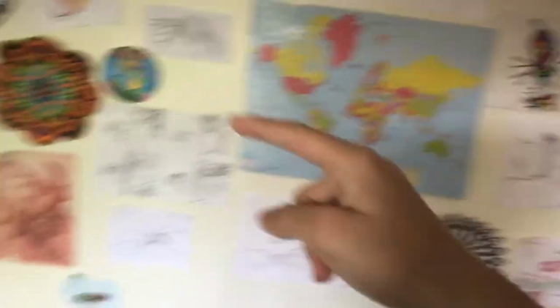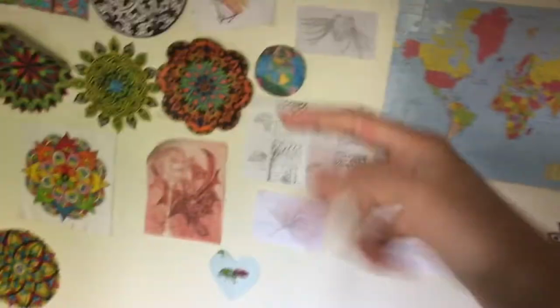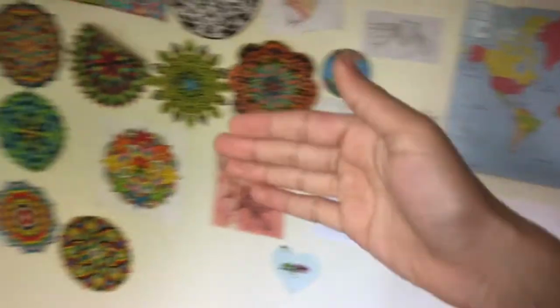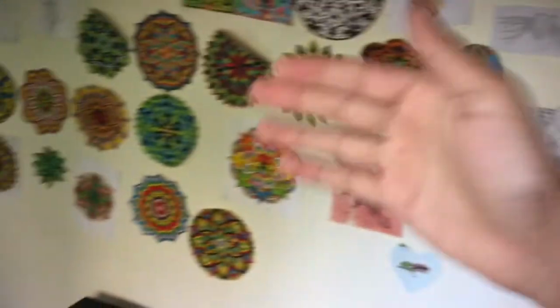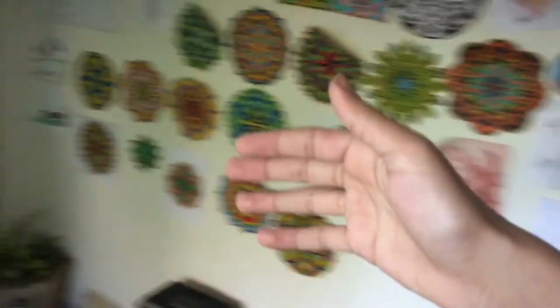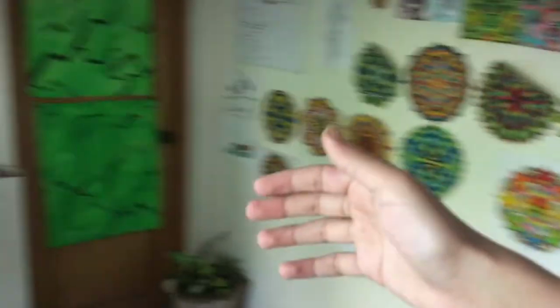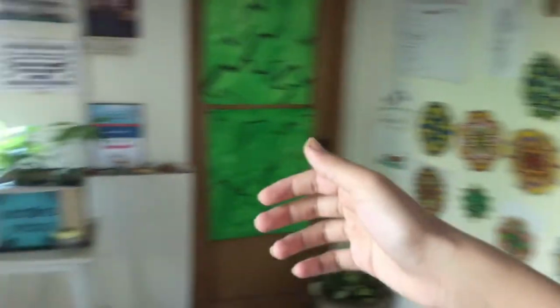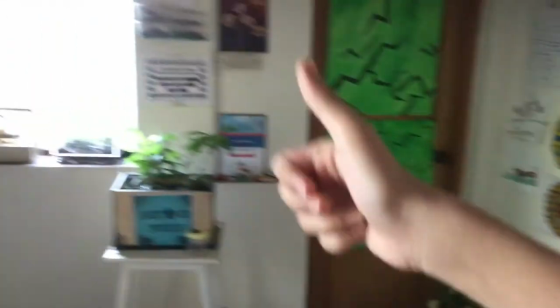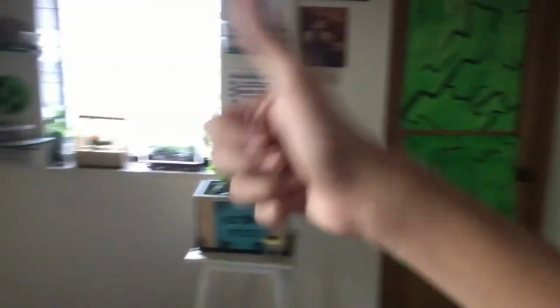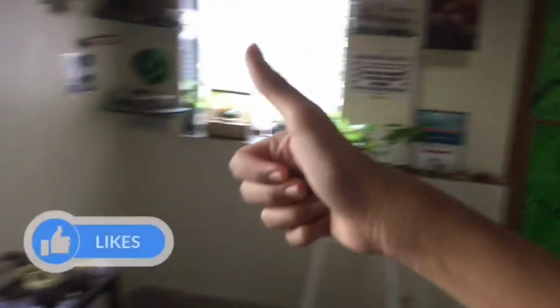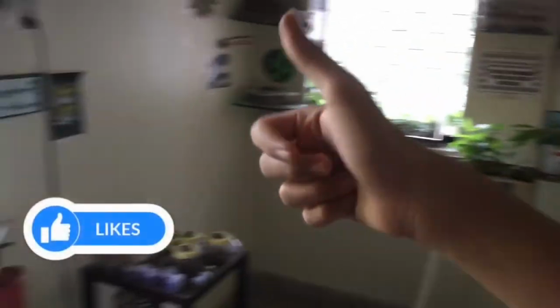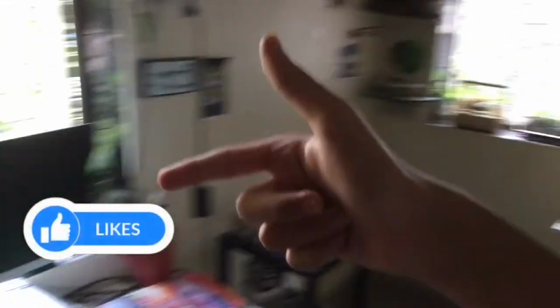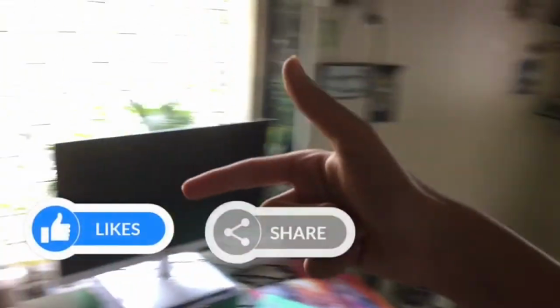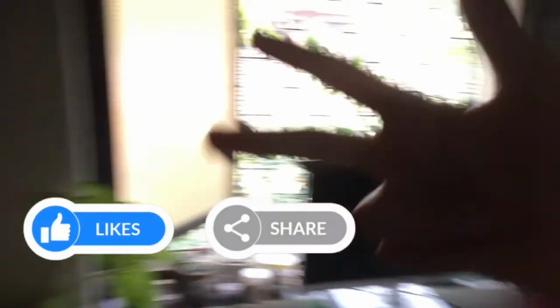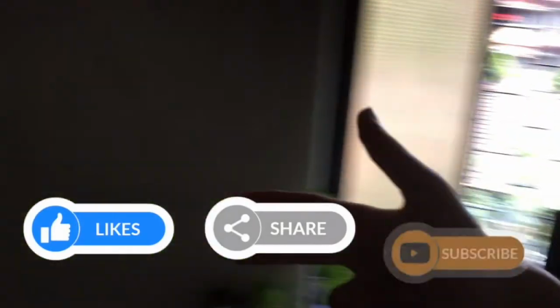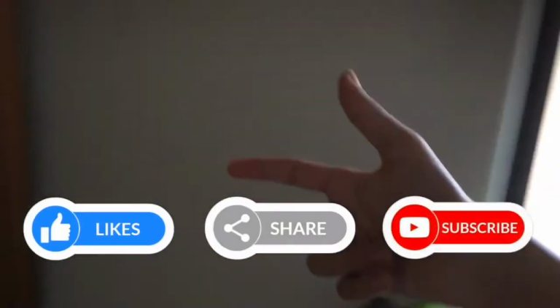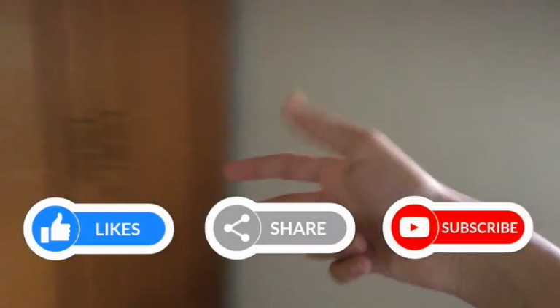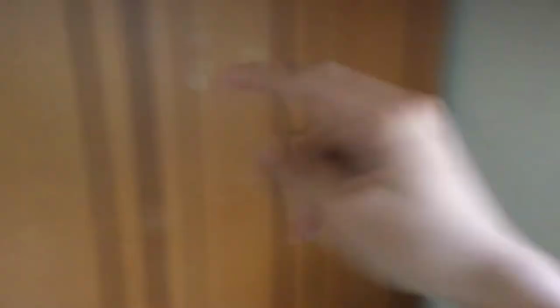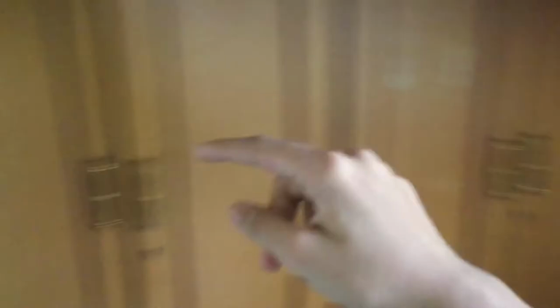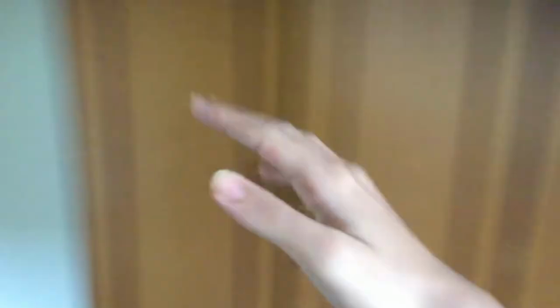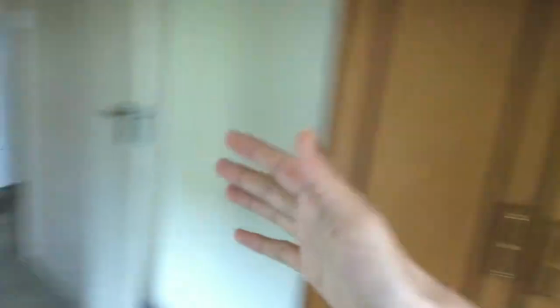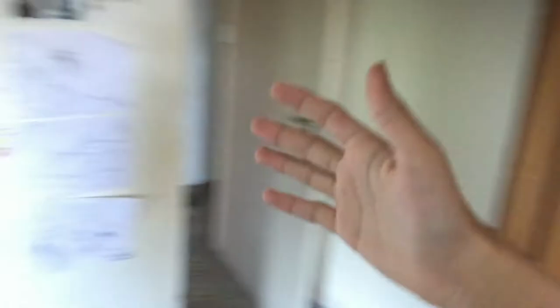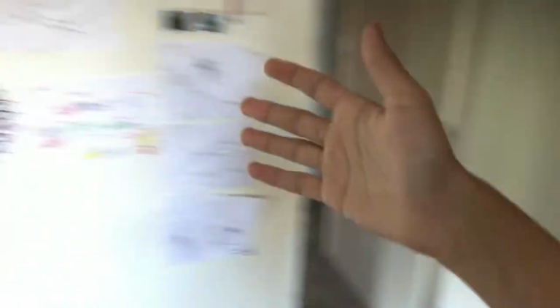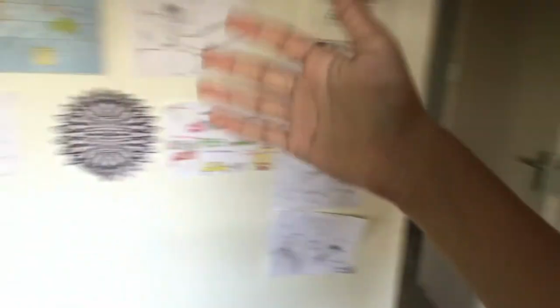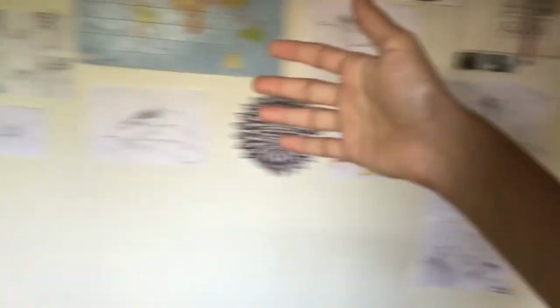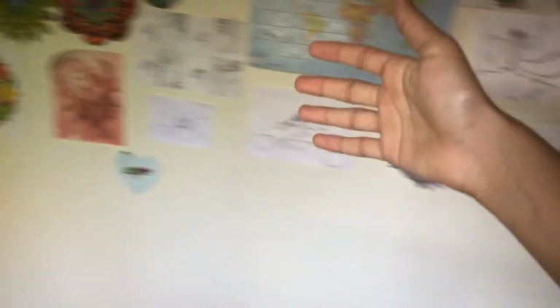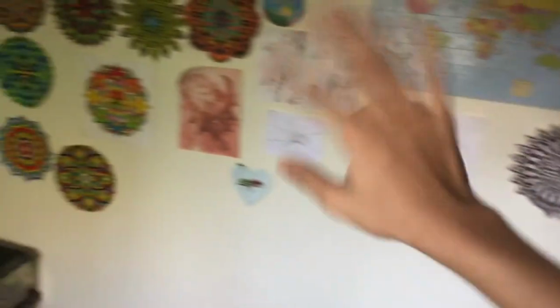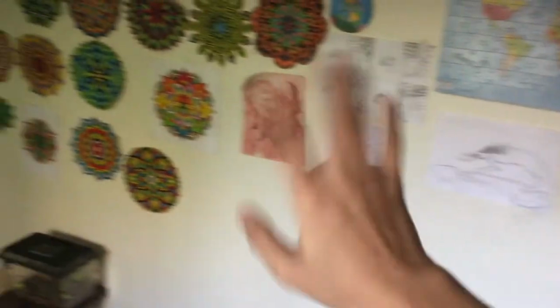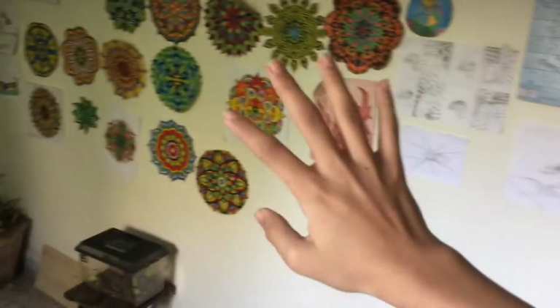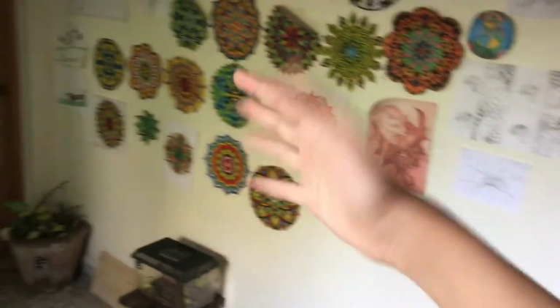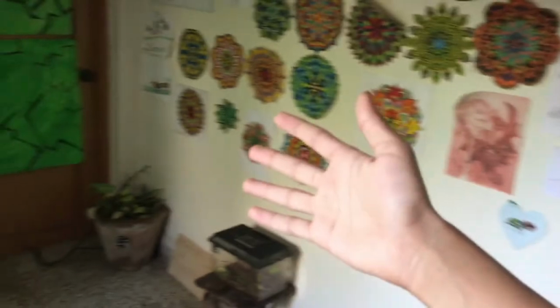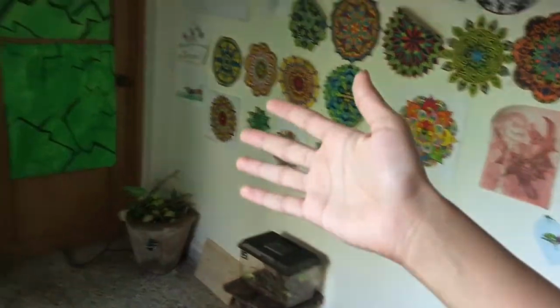So I hope you guys enjoyed this video. Be sure to give it a like, a comment and a subscribe. This is ABSE signing out. Take care and goodbye.